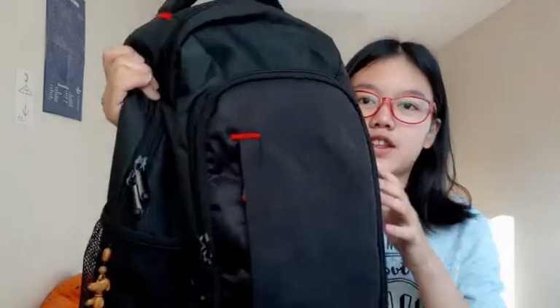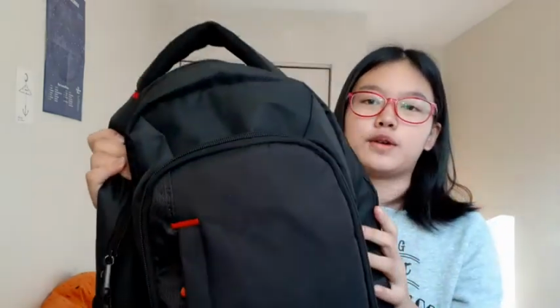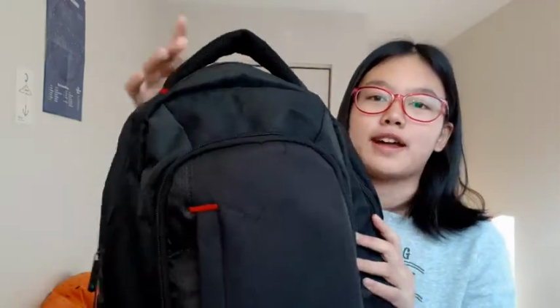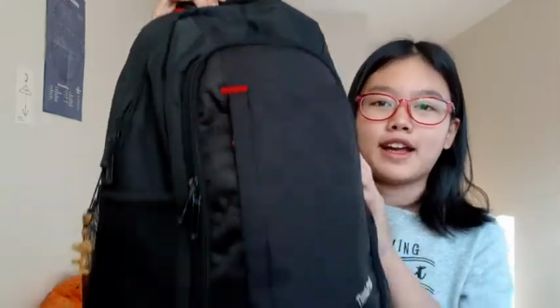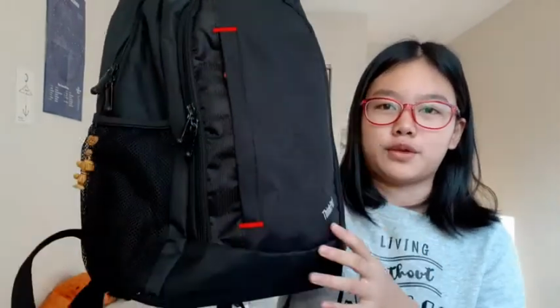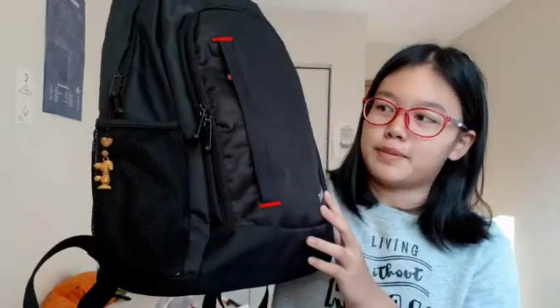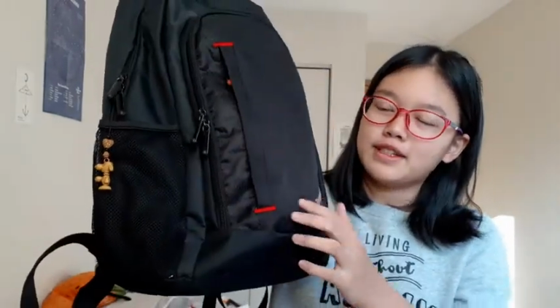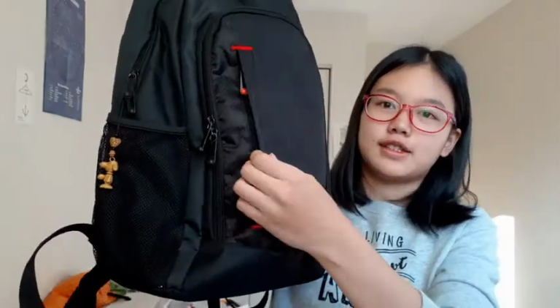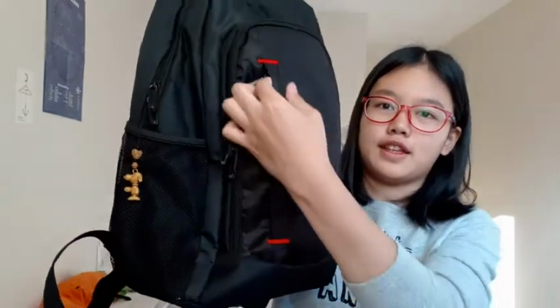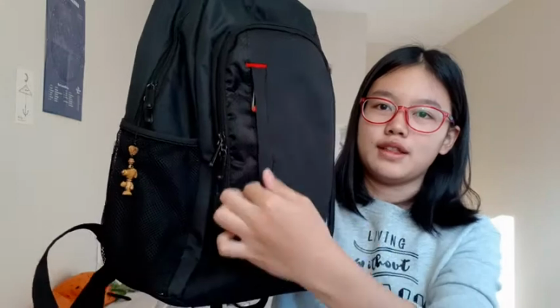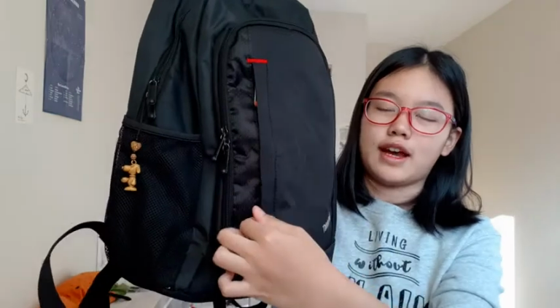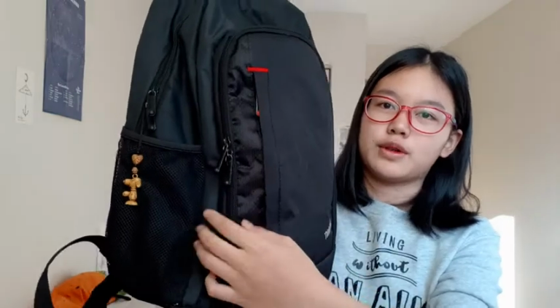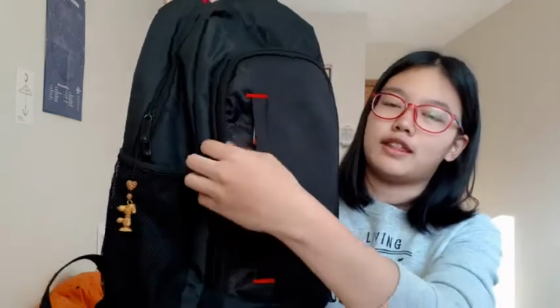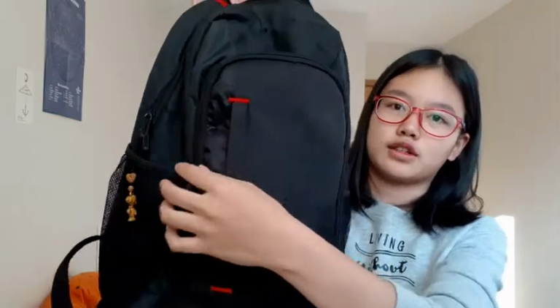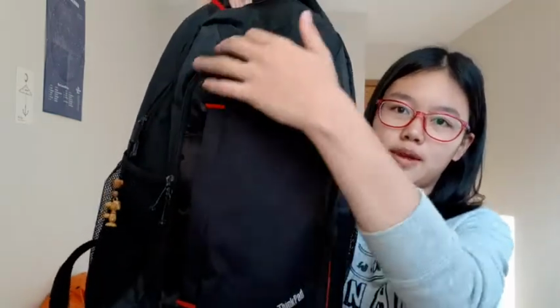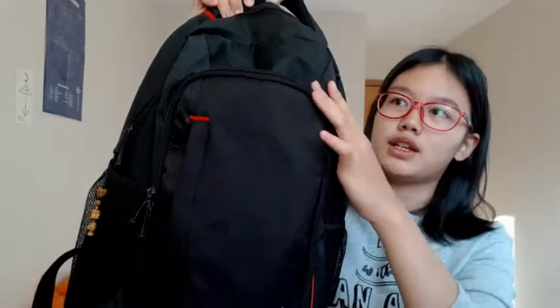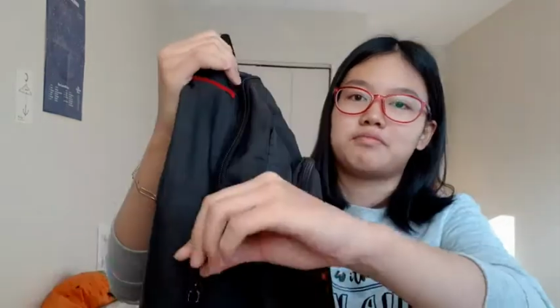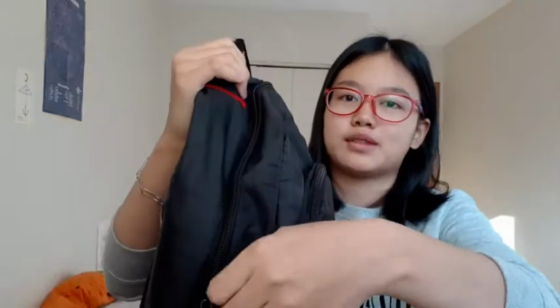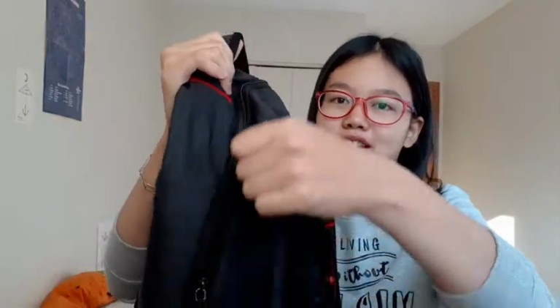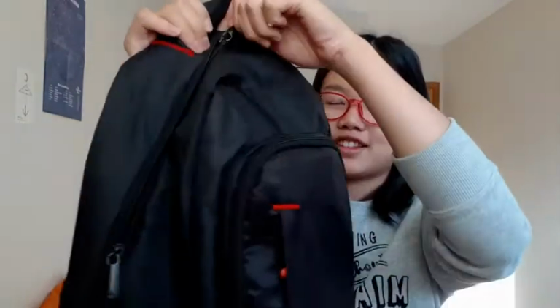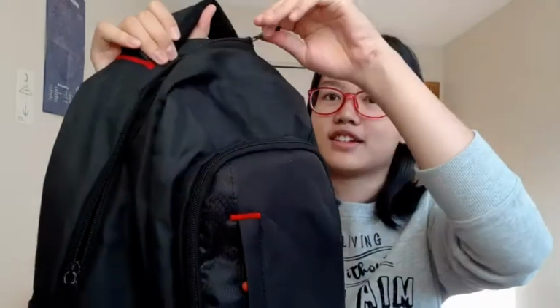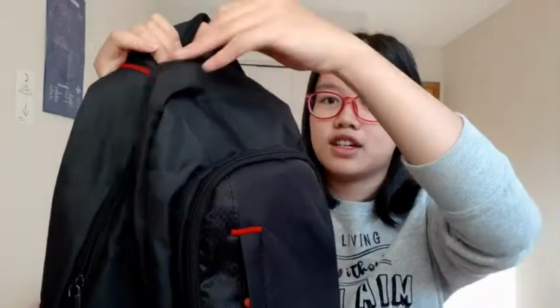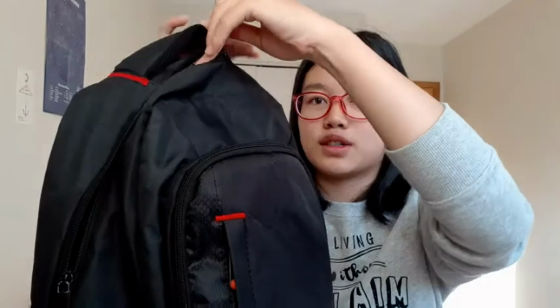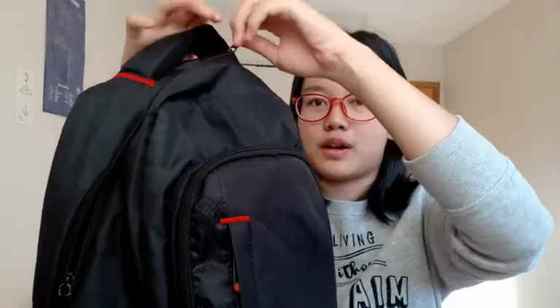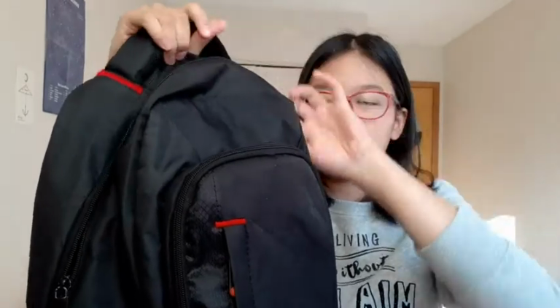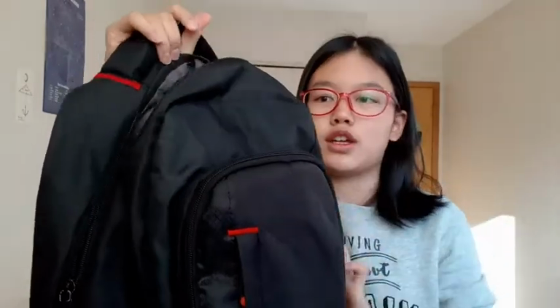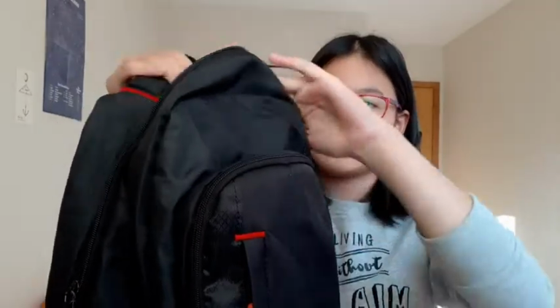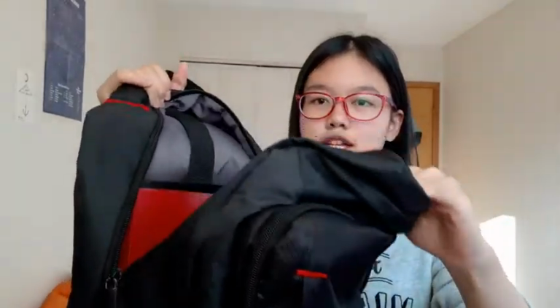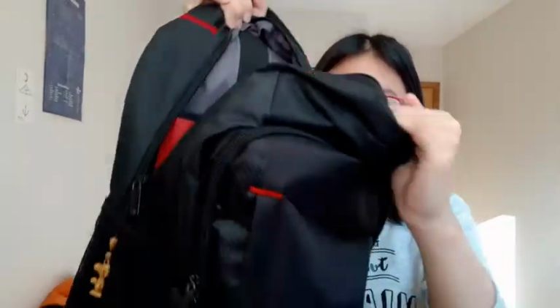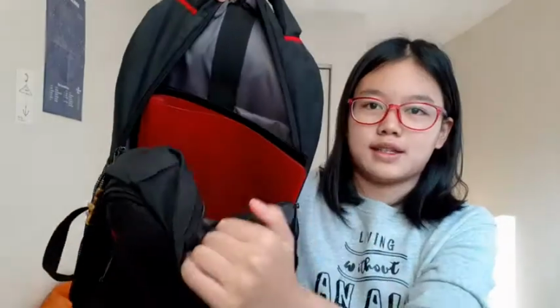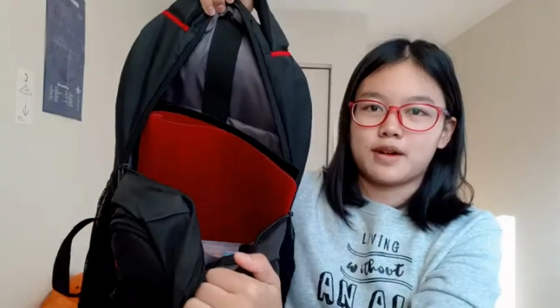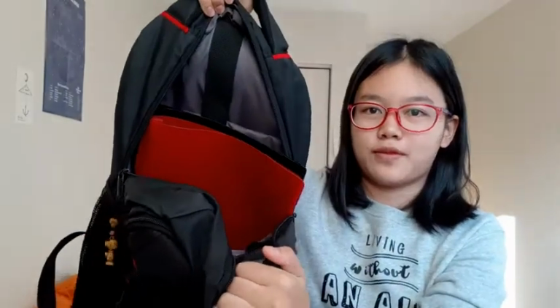So my backpack has three compartments — the outer one, the middle one, and the biggest one. I'm going to be showing you guys what's in this compartment first.